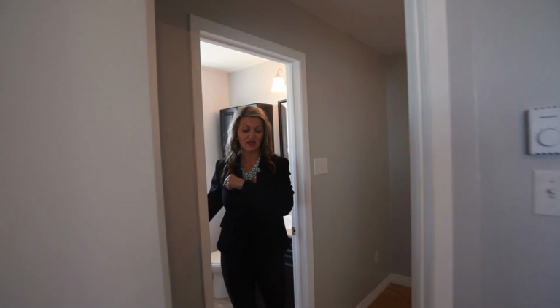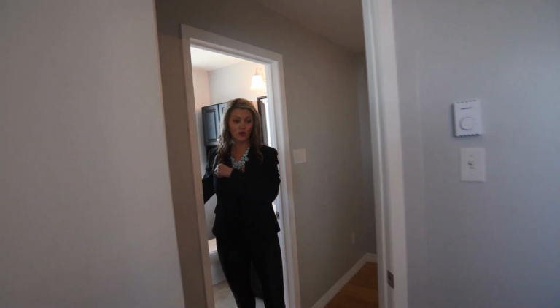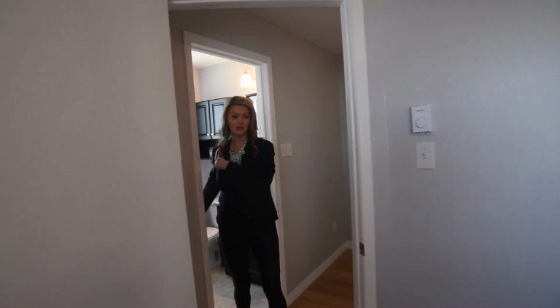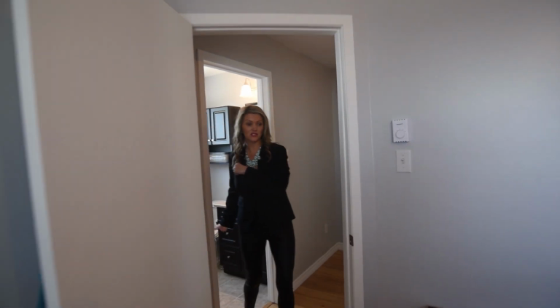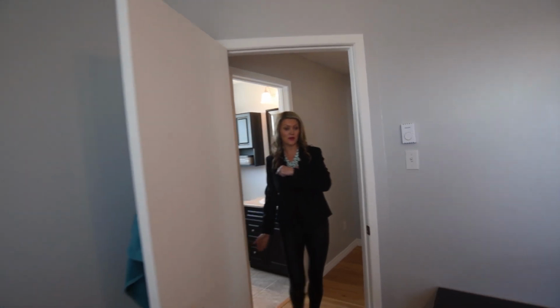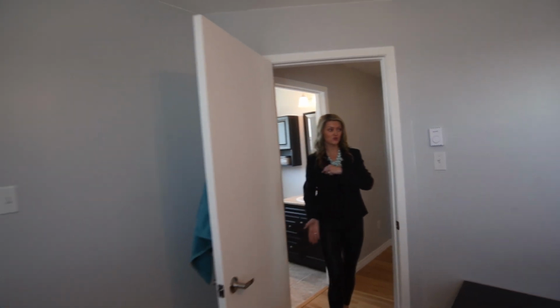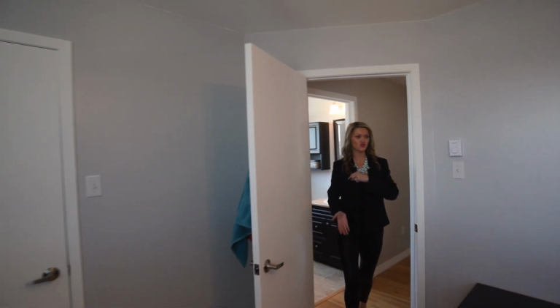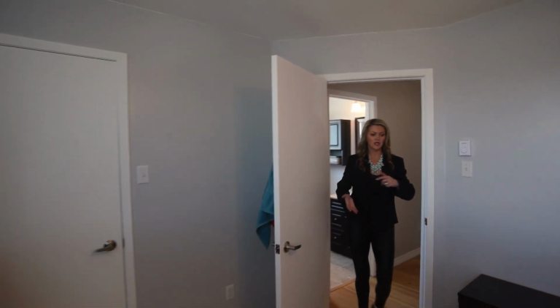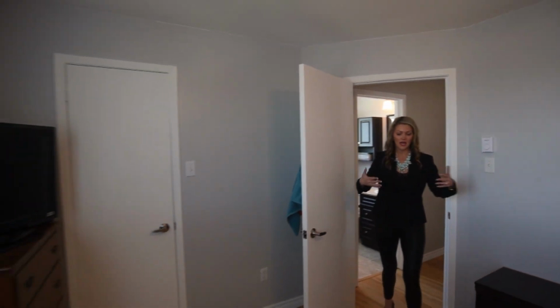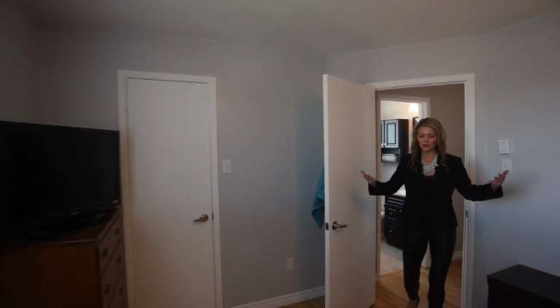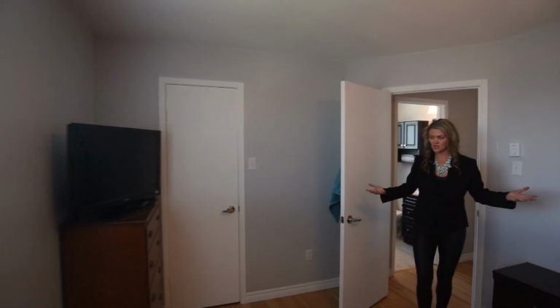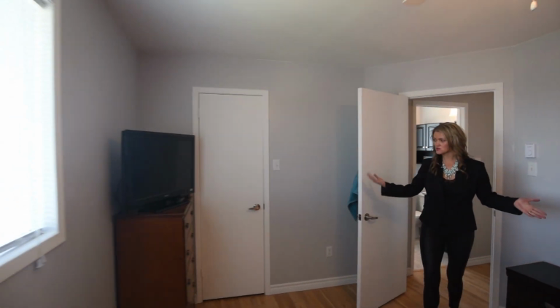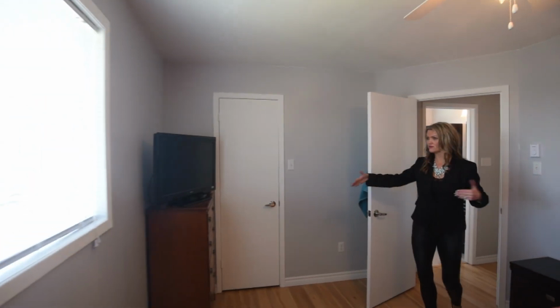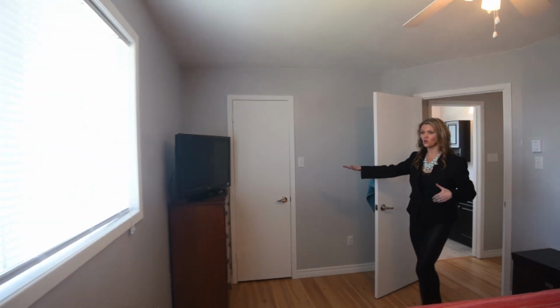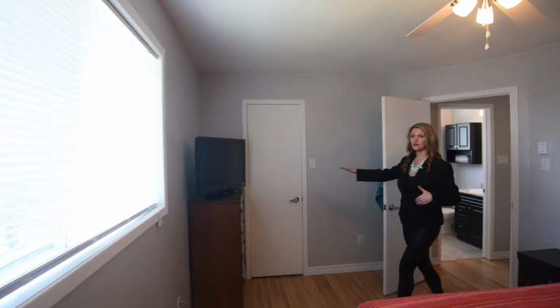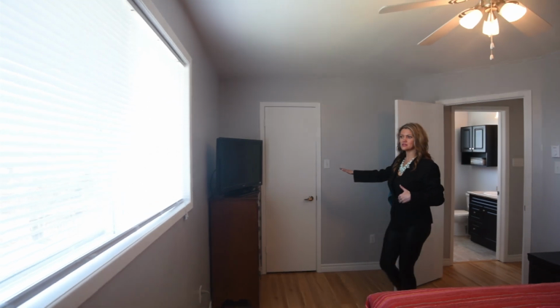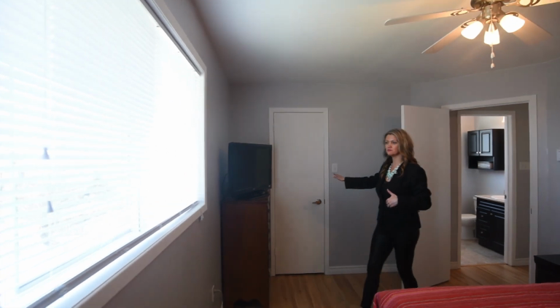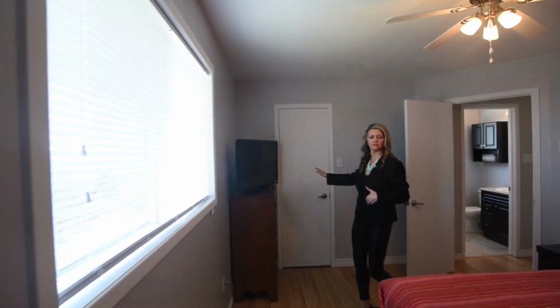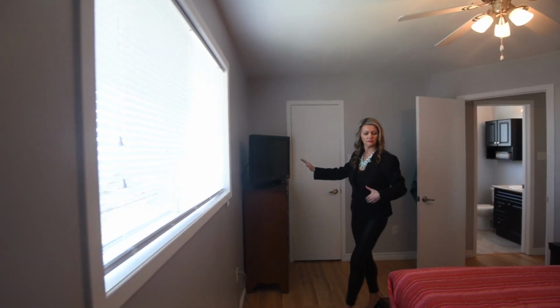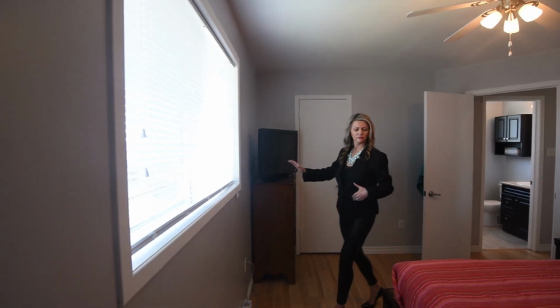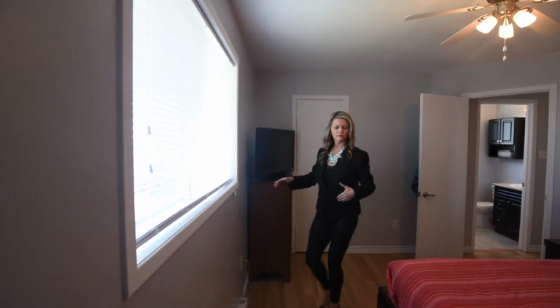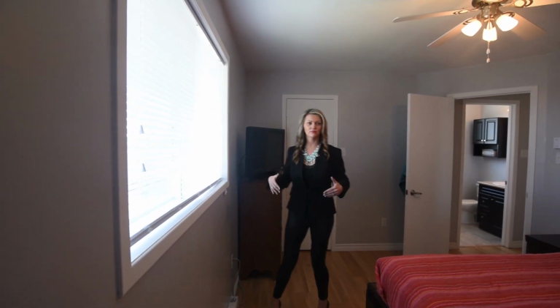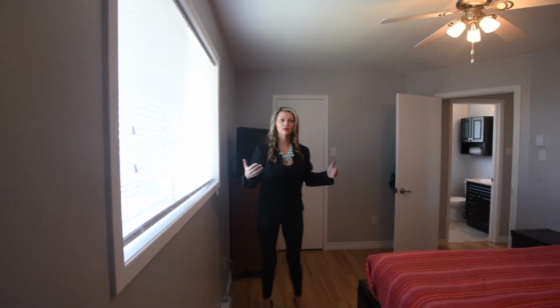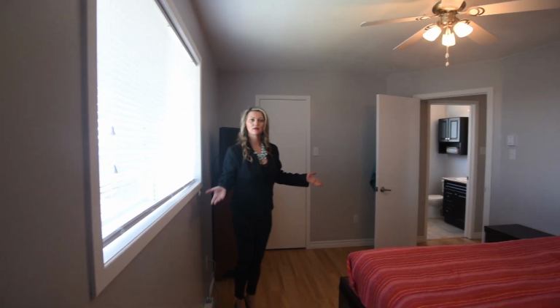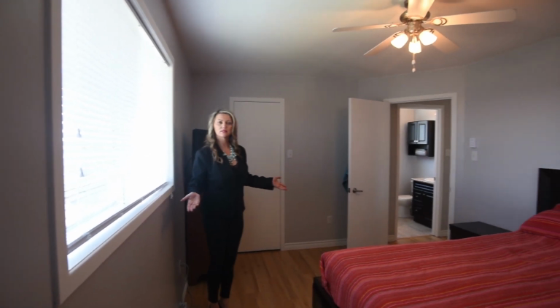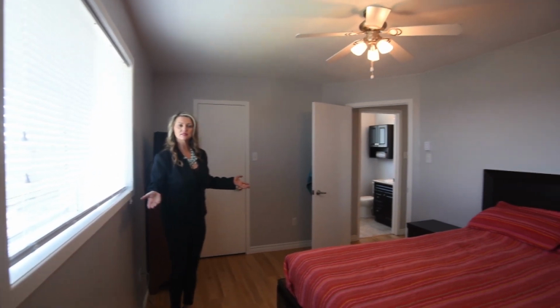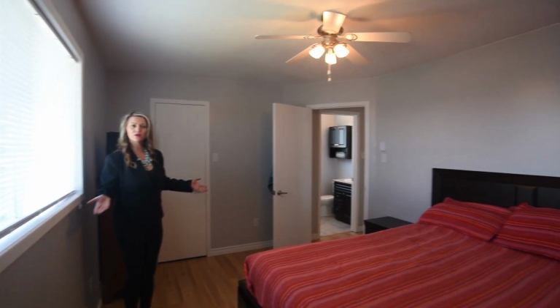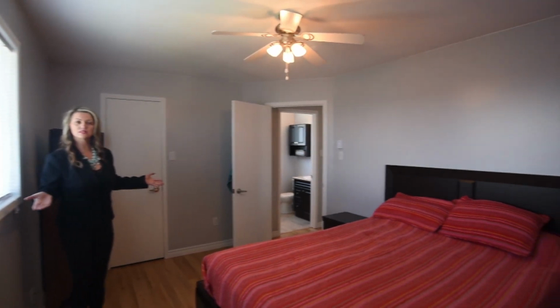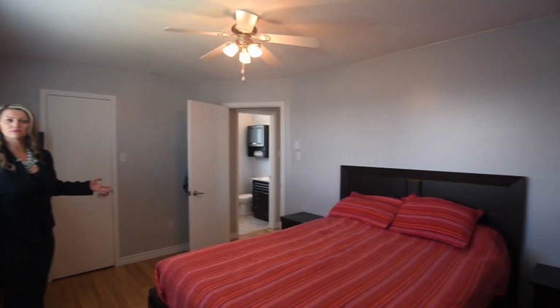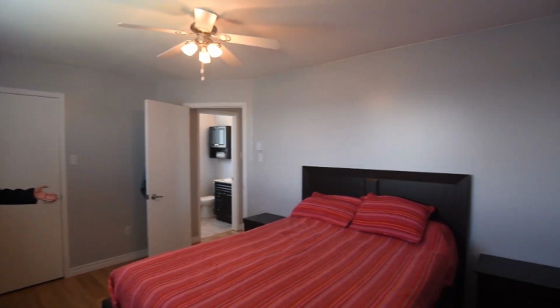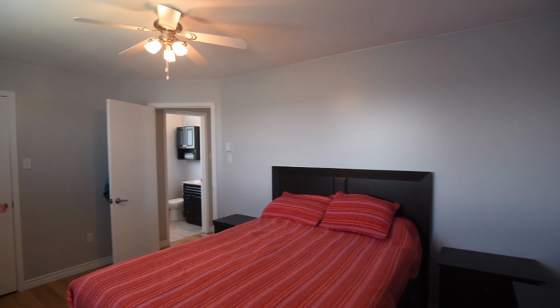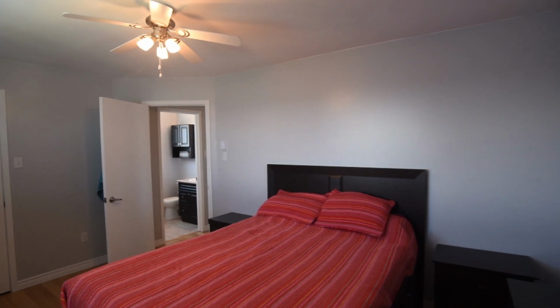Now we're going to come into the master bedroom — ample size. We have a walk-in closet. Doesn't this house seem like it's perfect for you?